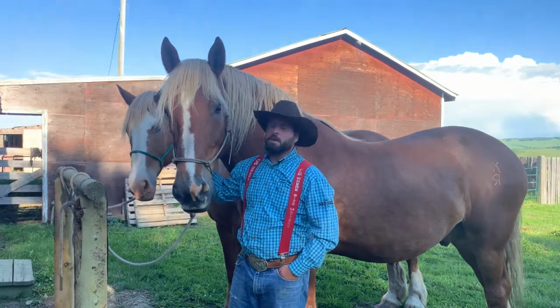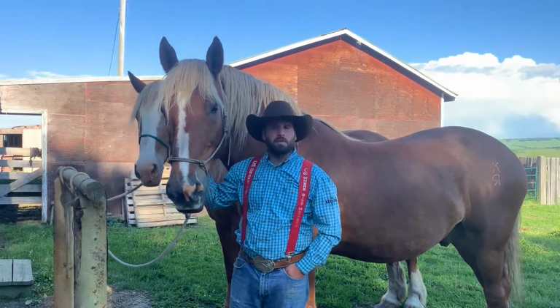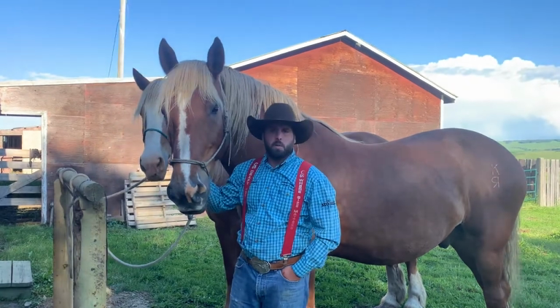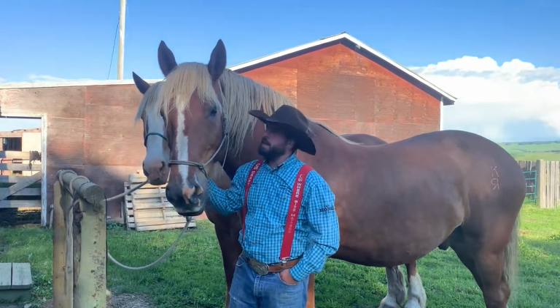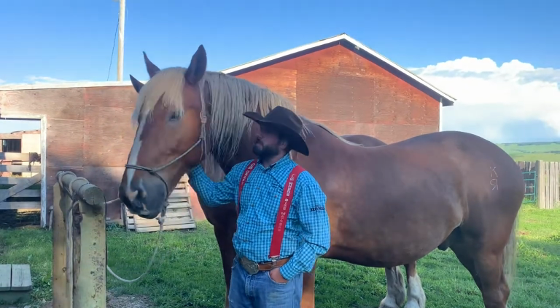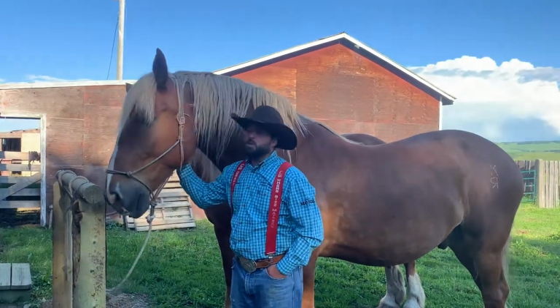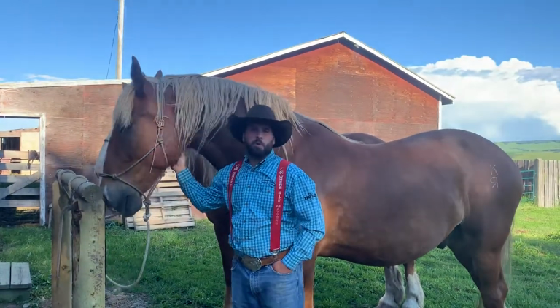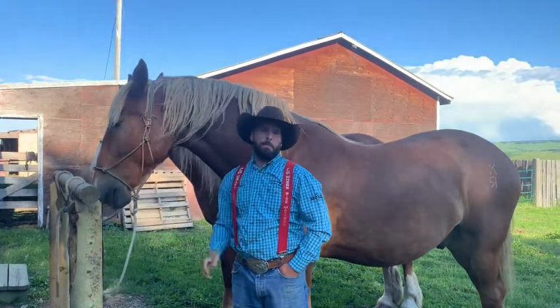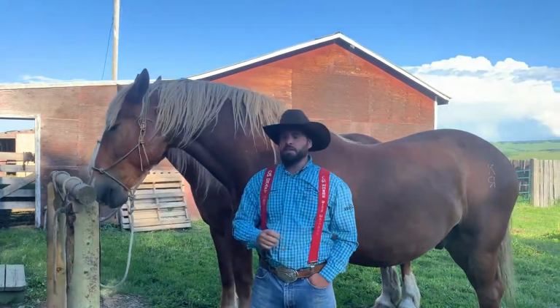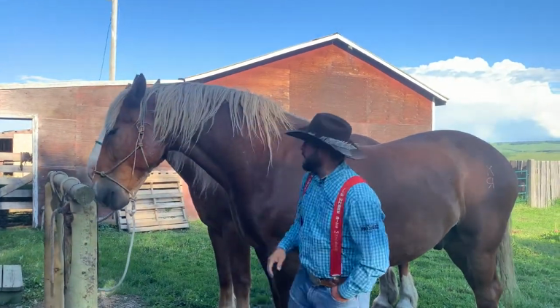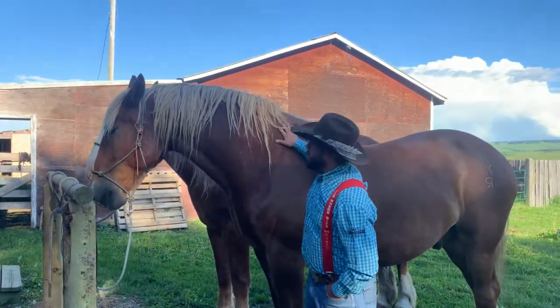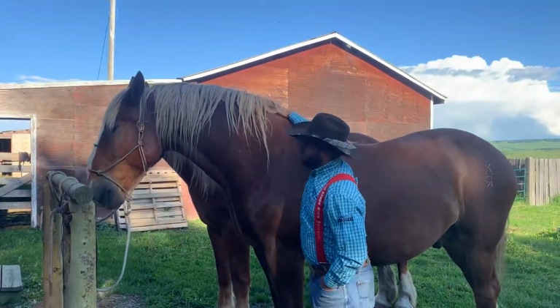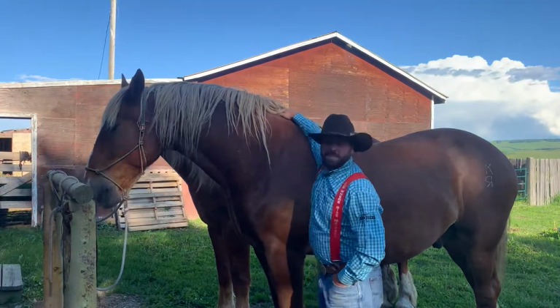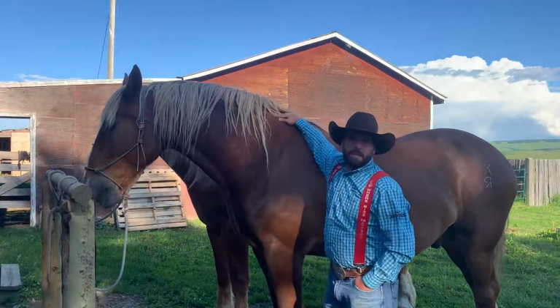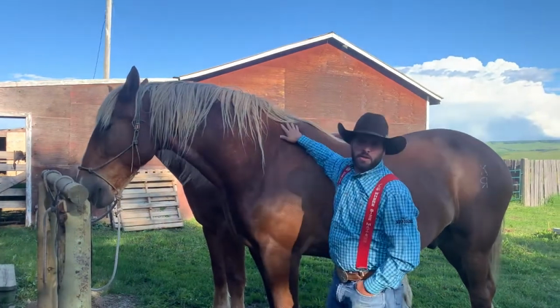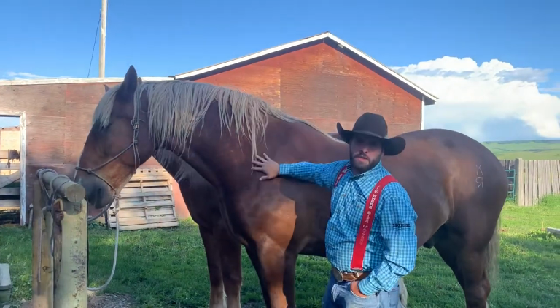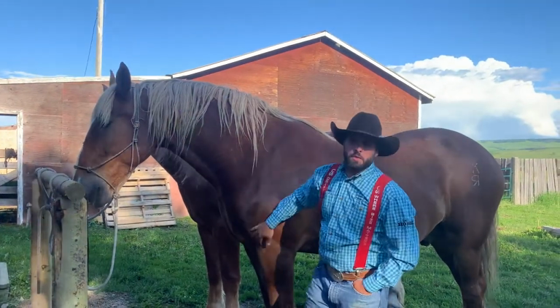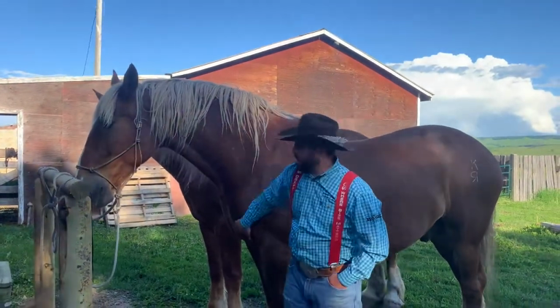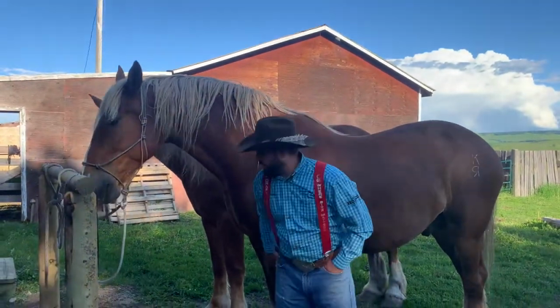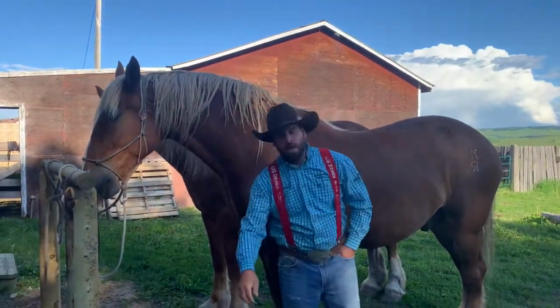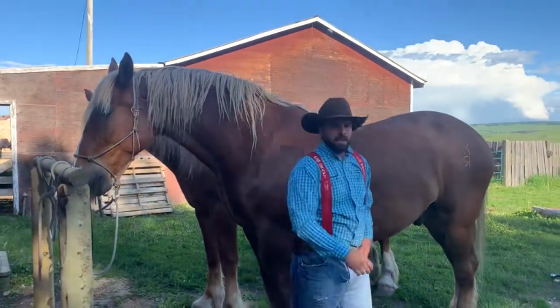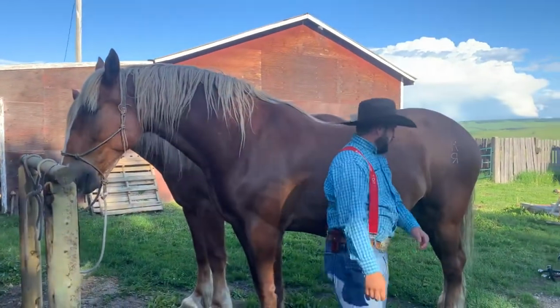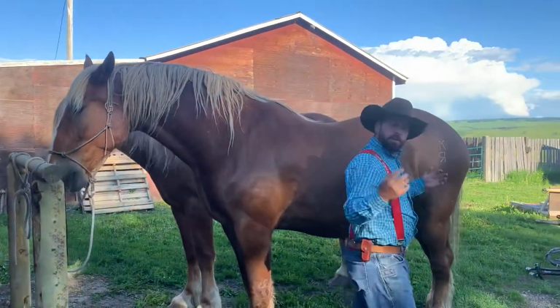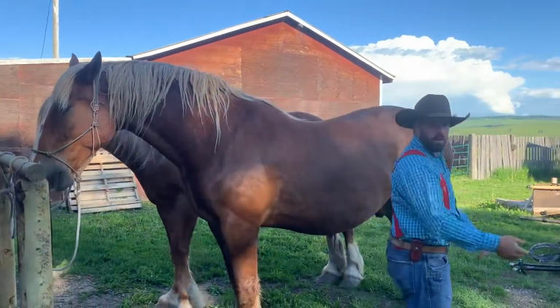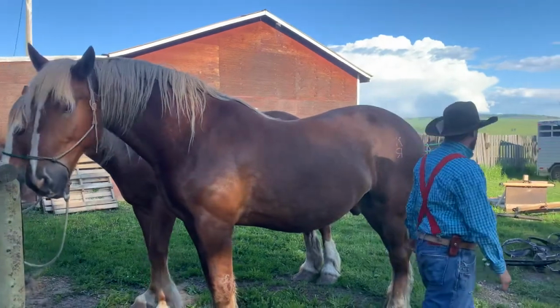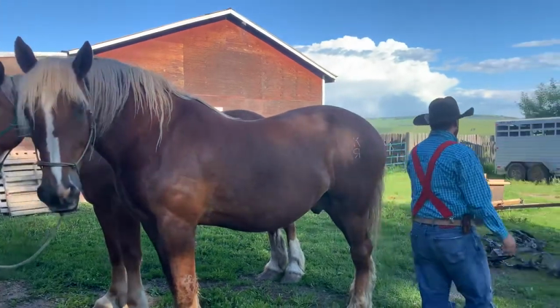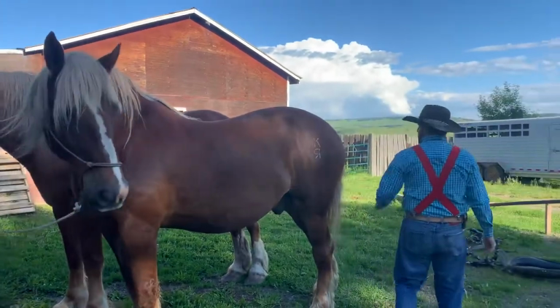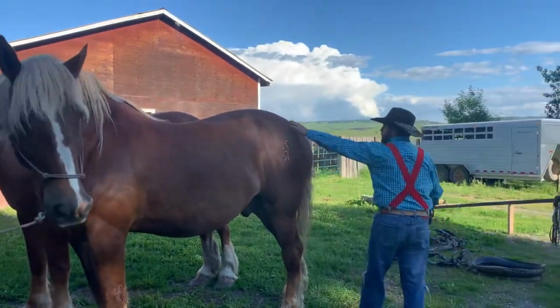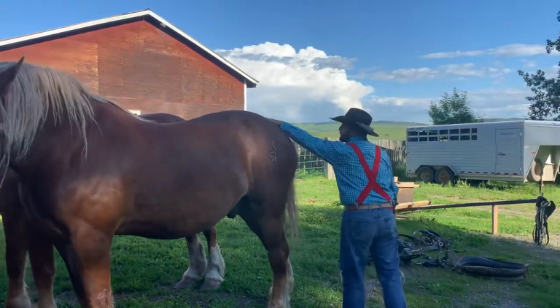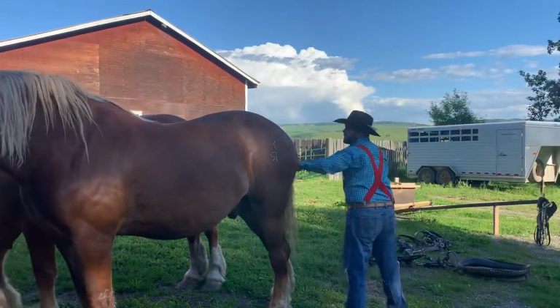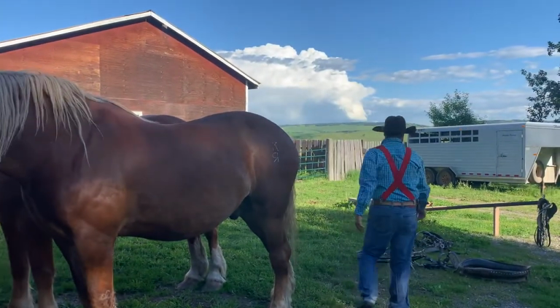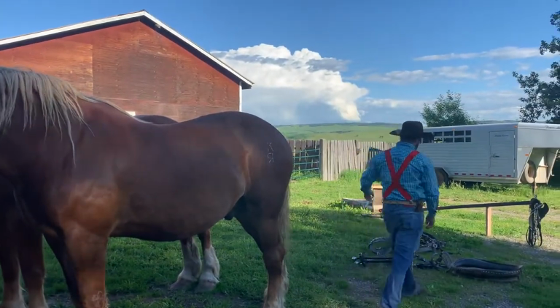I'm here at the Hertel Homestead and I've got these two beautiful Belgians. These are from the Stampede Ranch, which is a historic ranch down here in our Longview Foothill area.